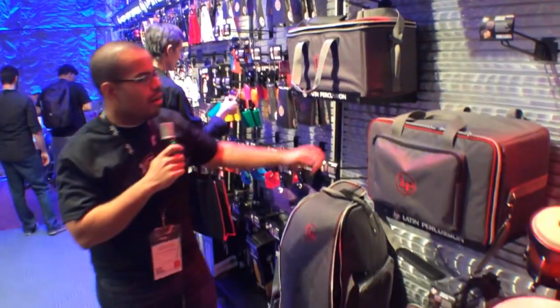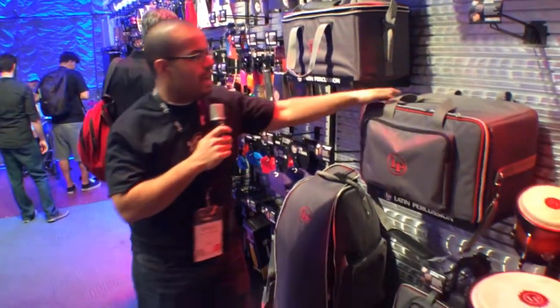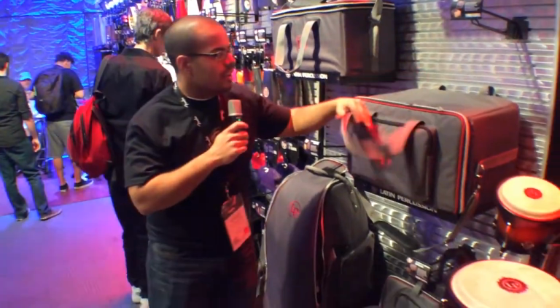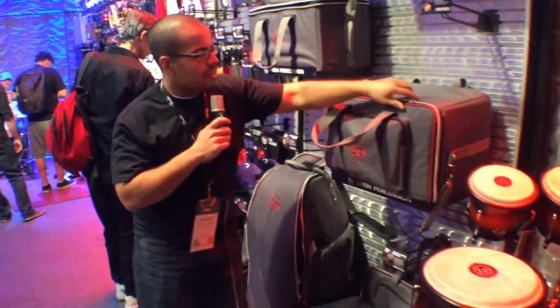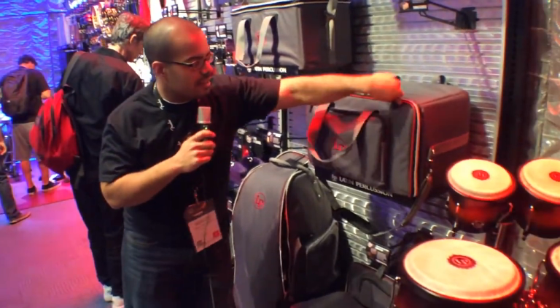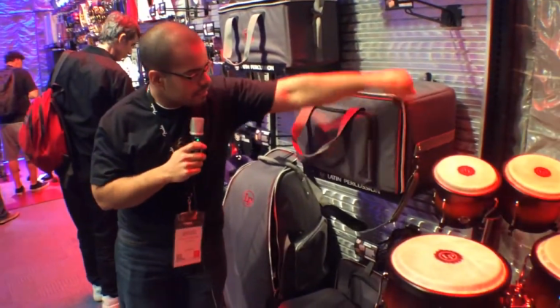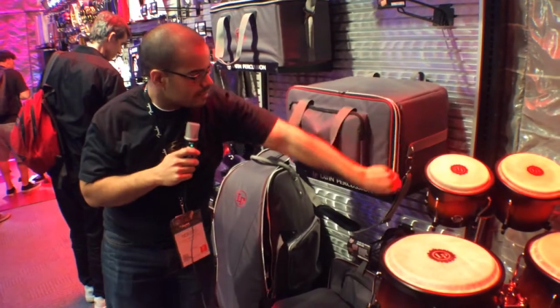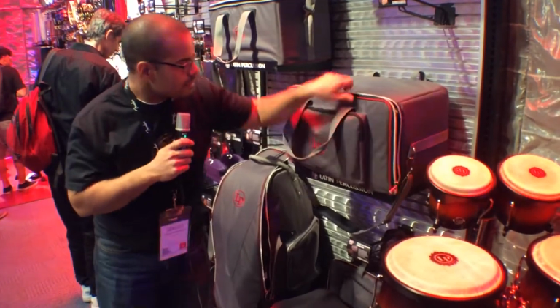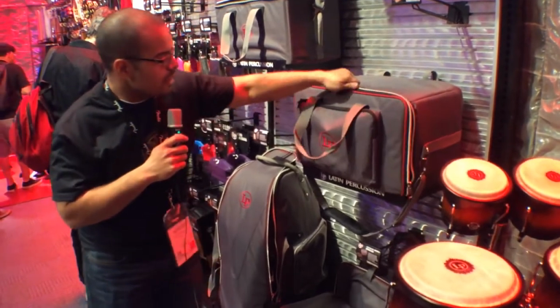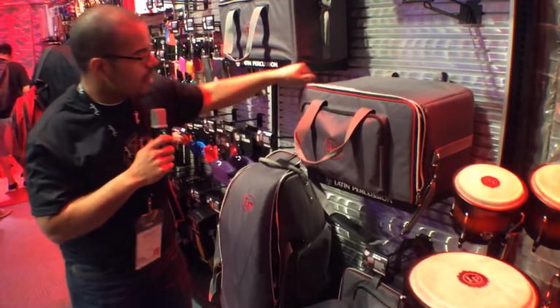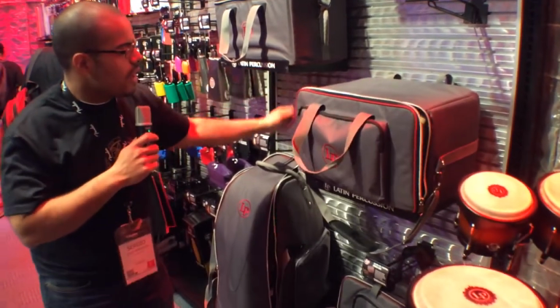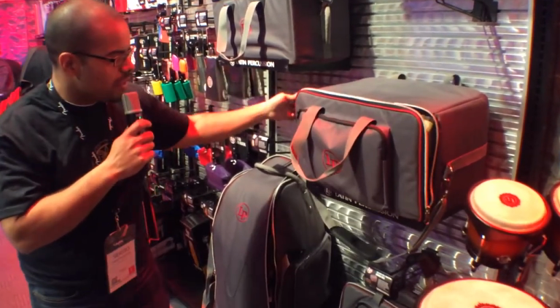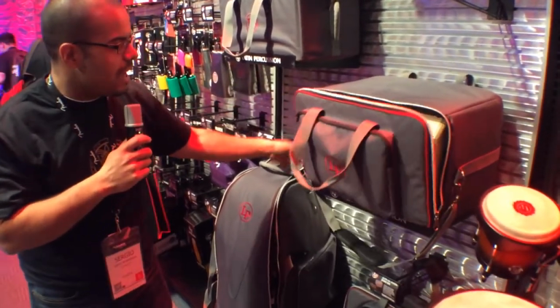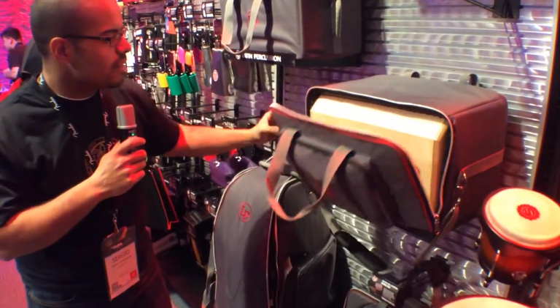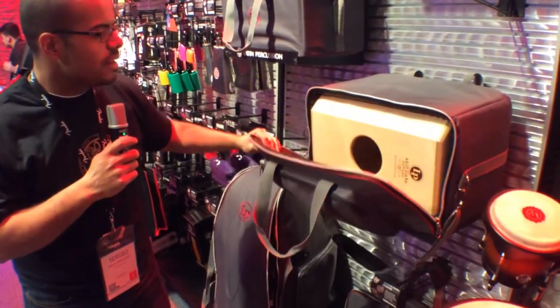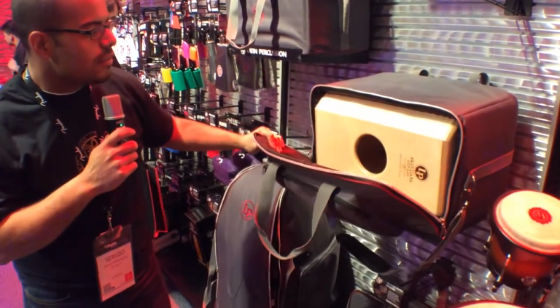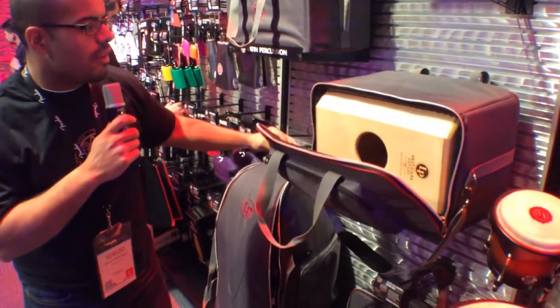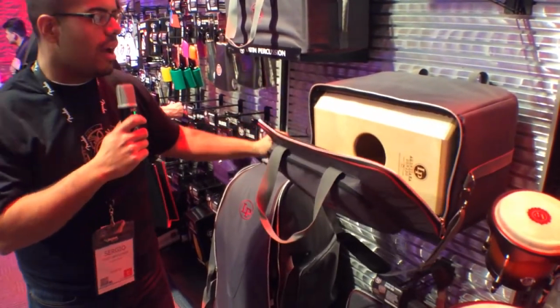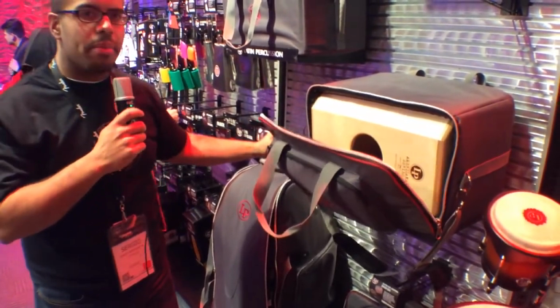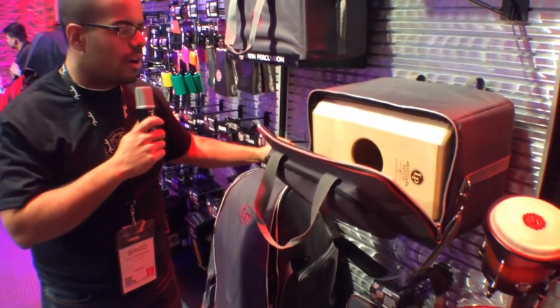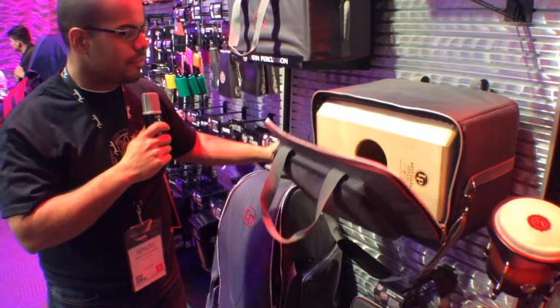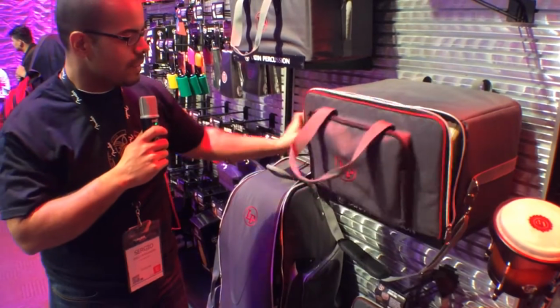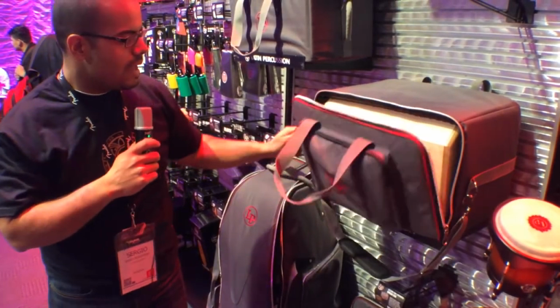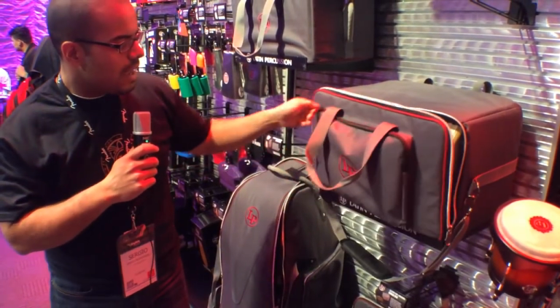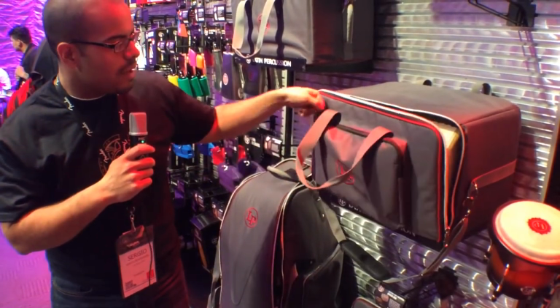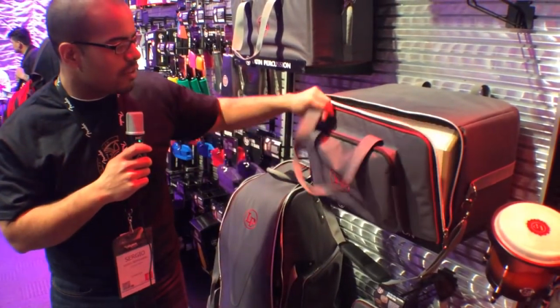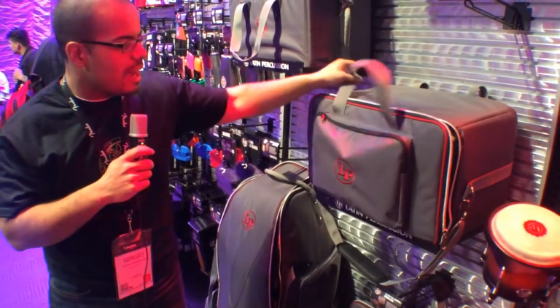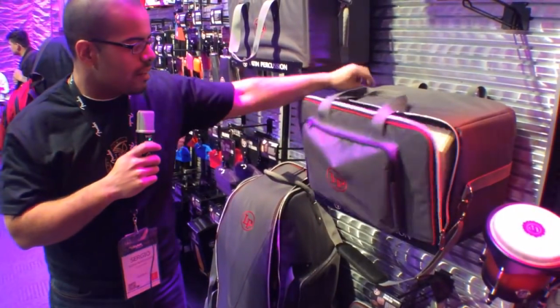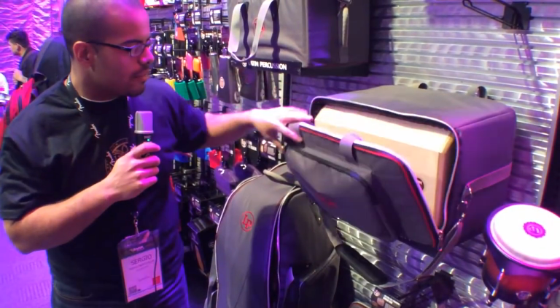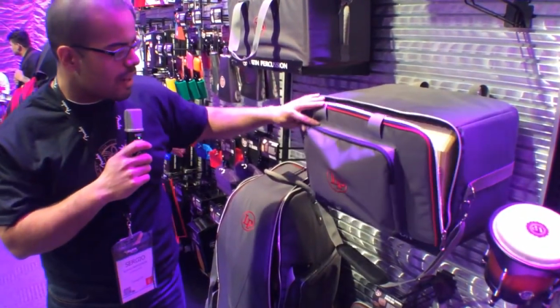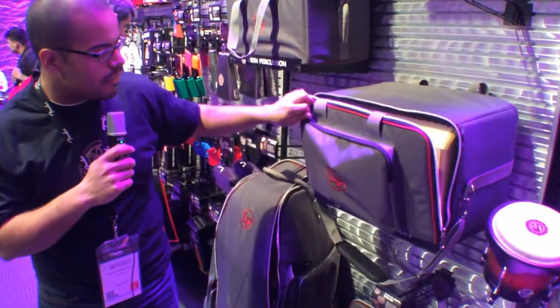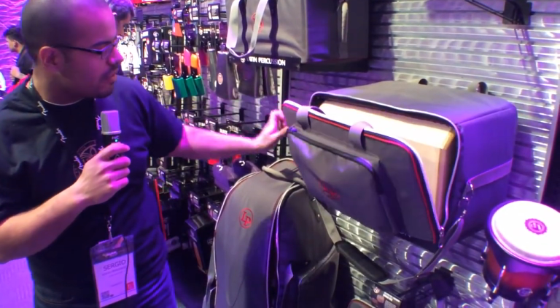Our cajon bag, pretty standard. Extra thick padding, fits all of our LP cajons, and you have an external pocket here for all kinds of different accessories.